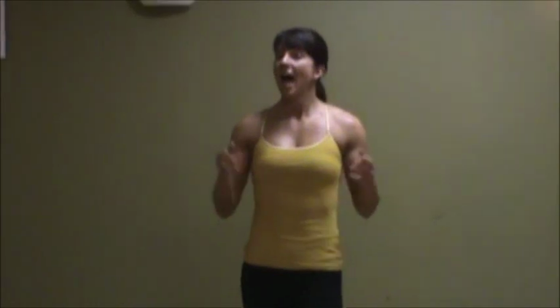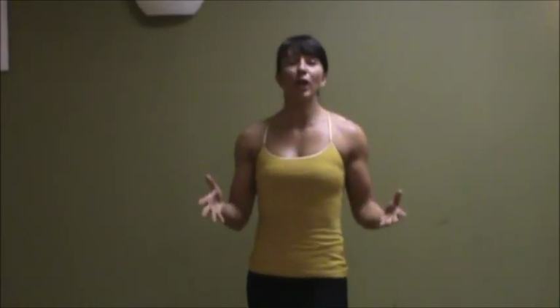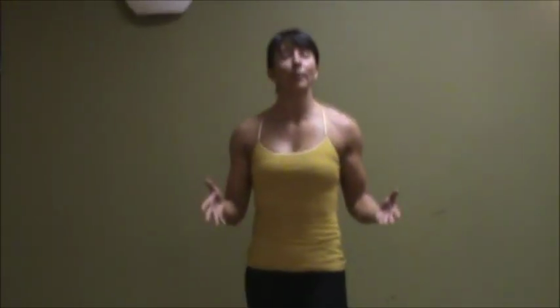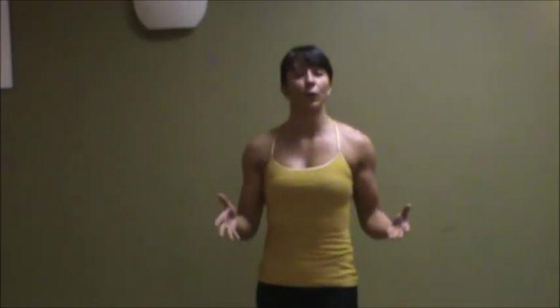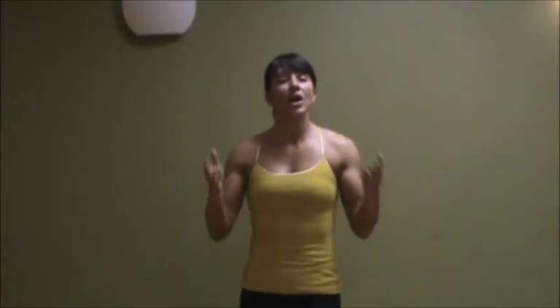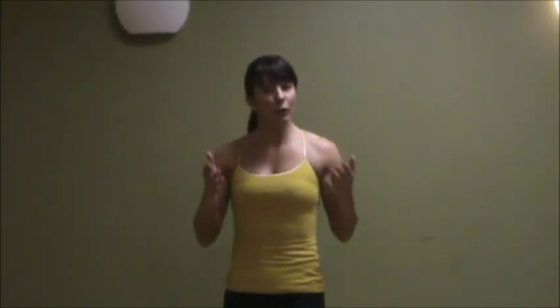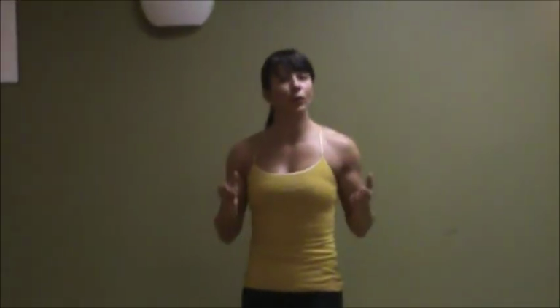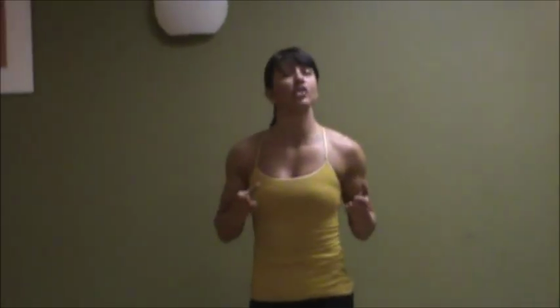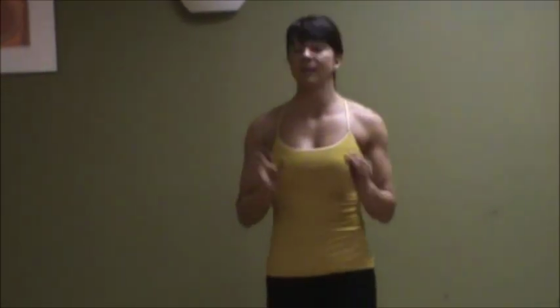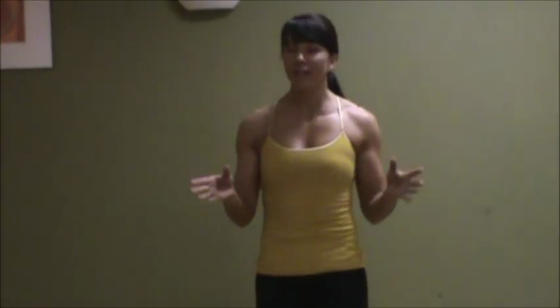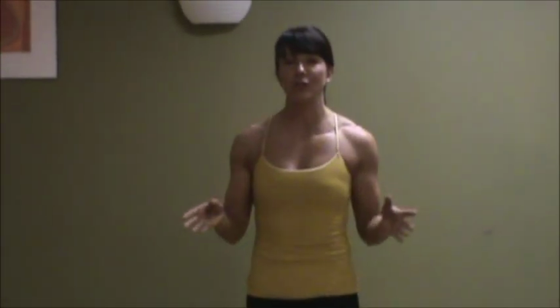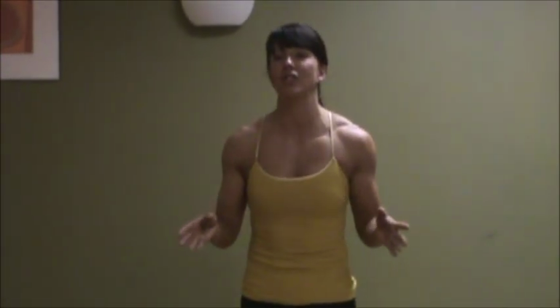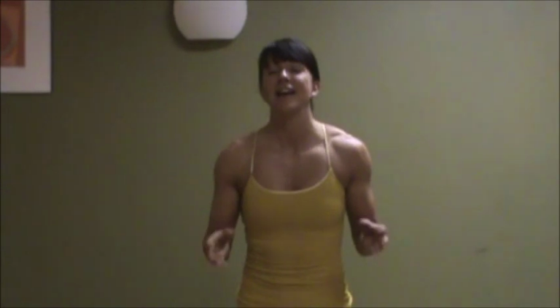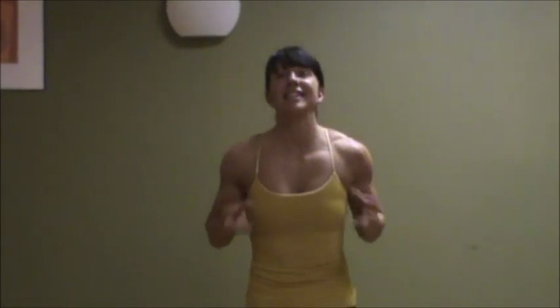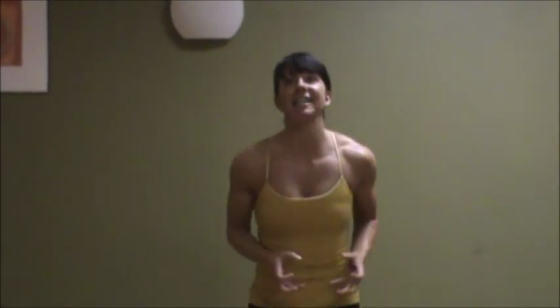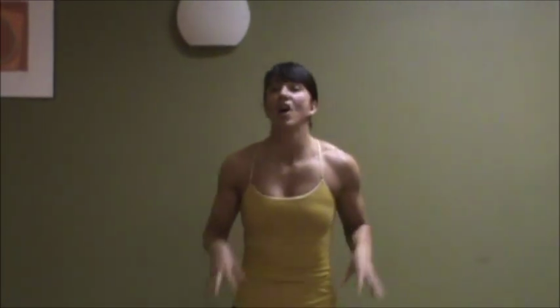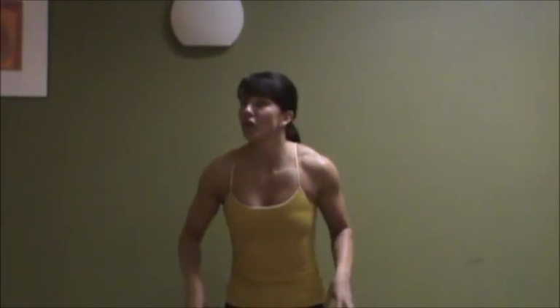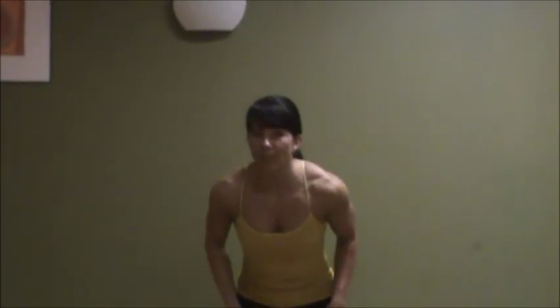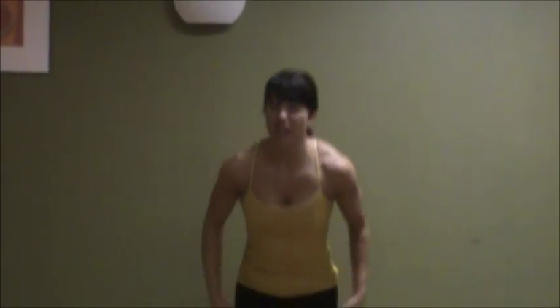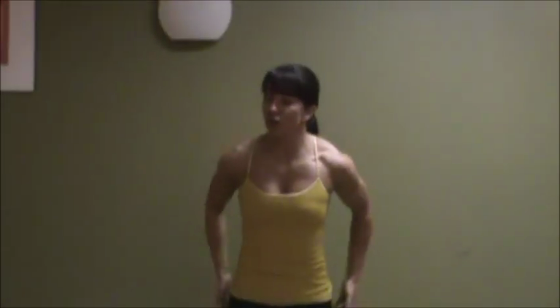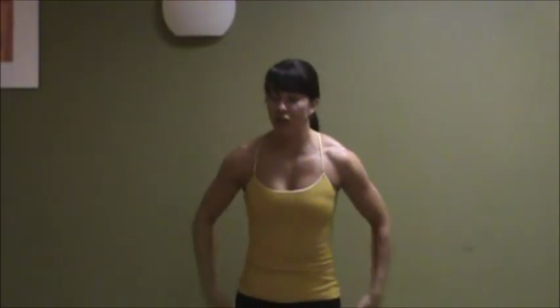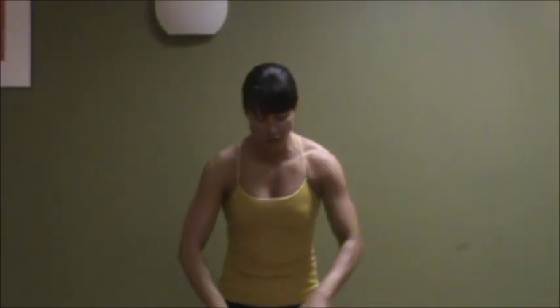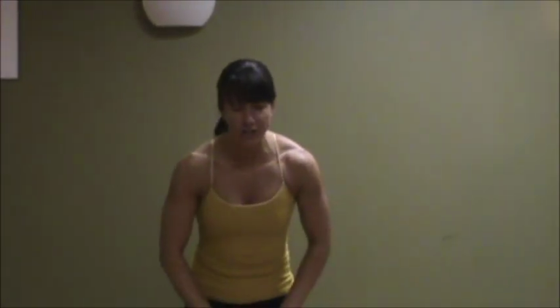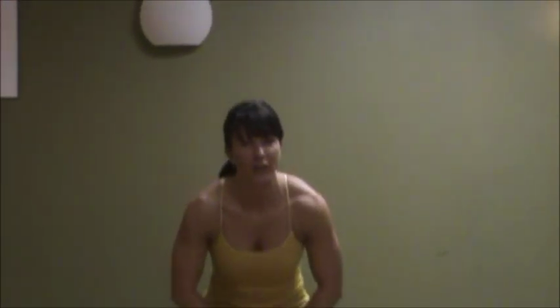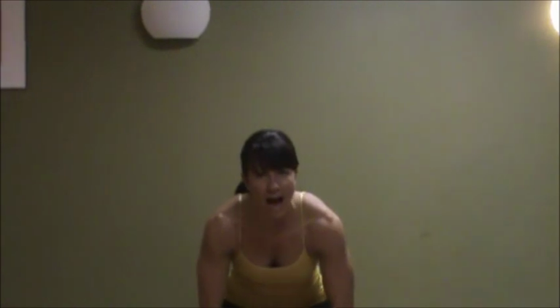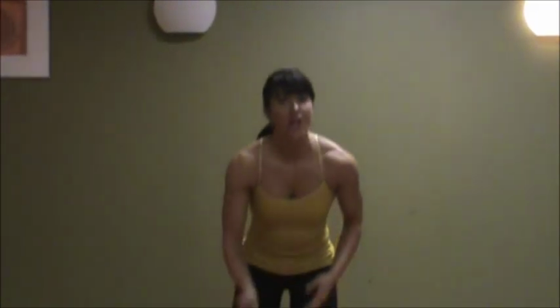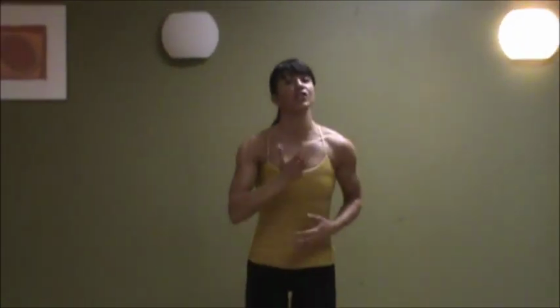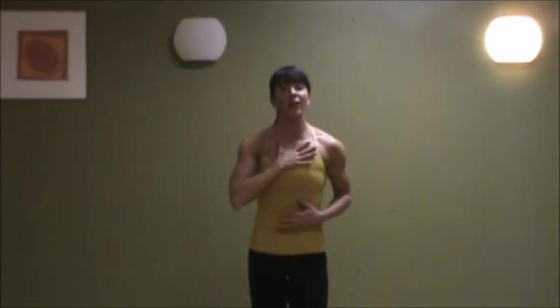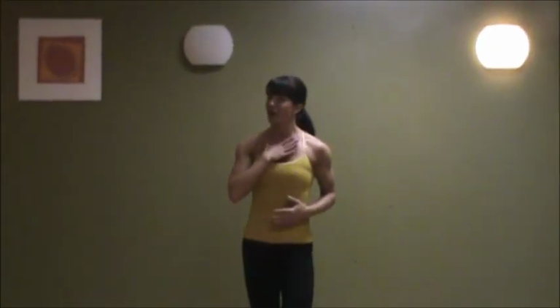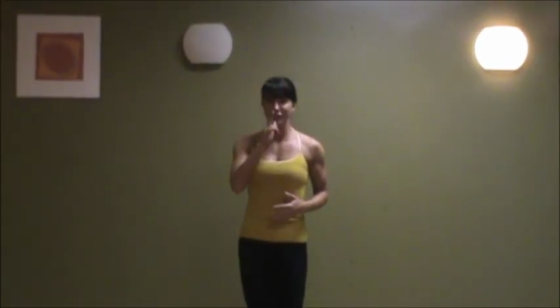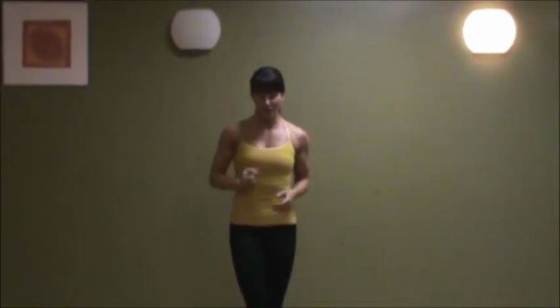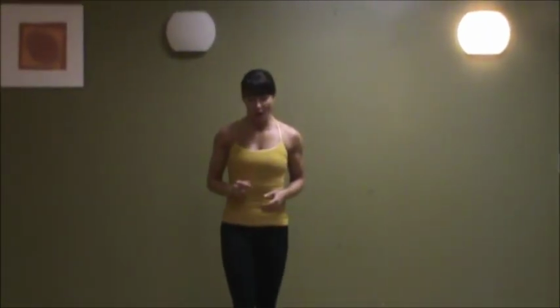Another great core blast for you called a crisscross jack. It's a modification to a jumping jack. Fantastic for the lower body — you're going to hit your glutes, your quads, your inner thighs, and you're going to challenge your cardiovascular strength as well.